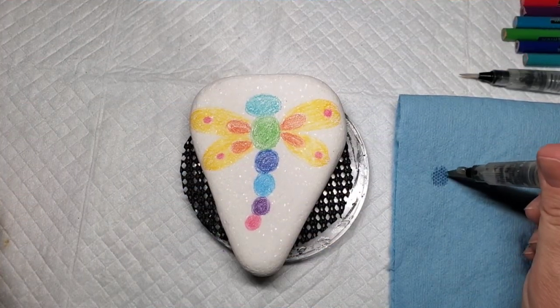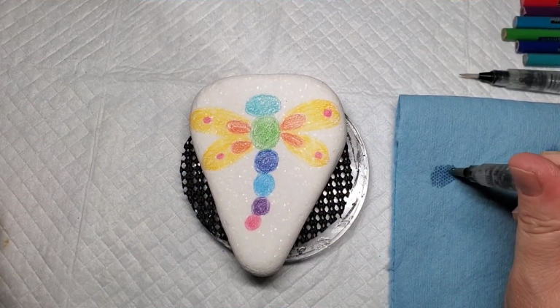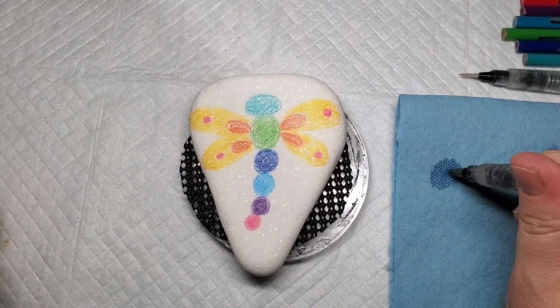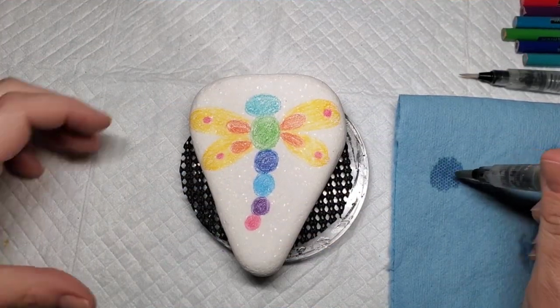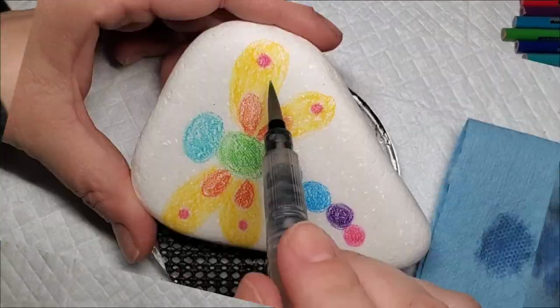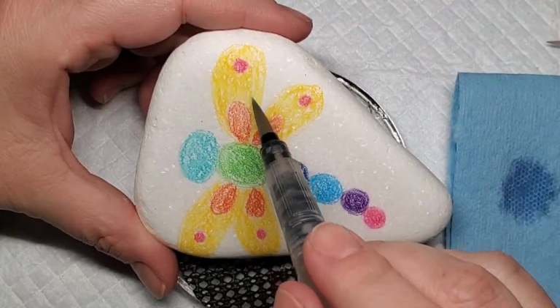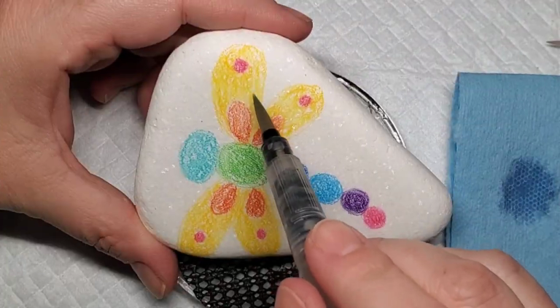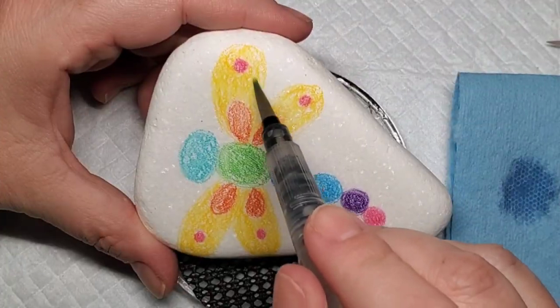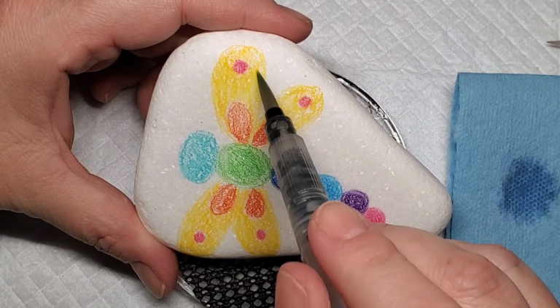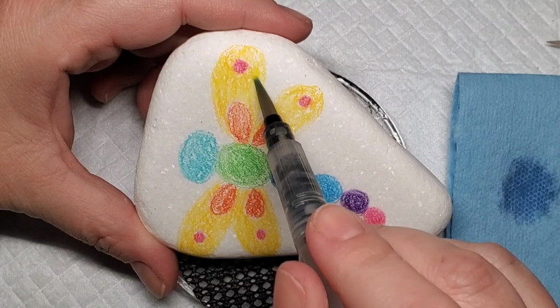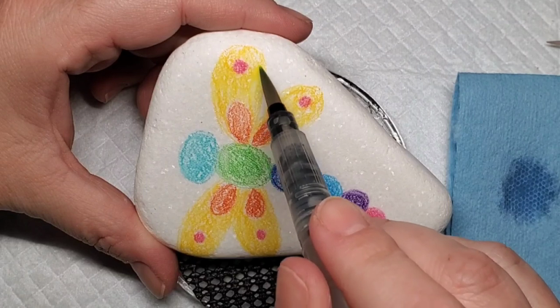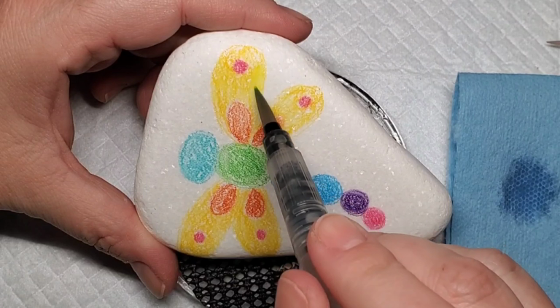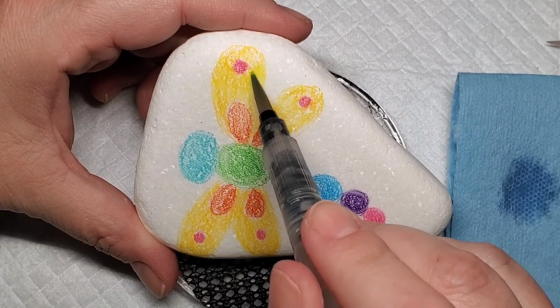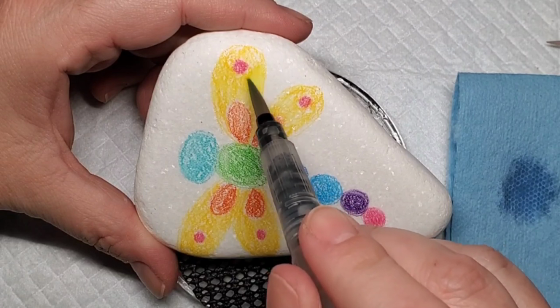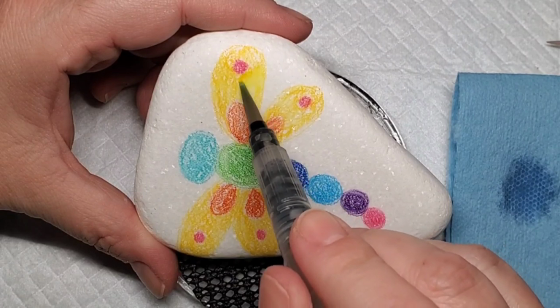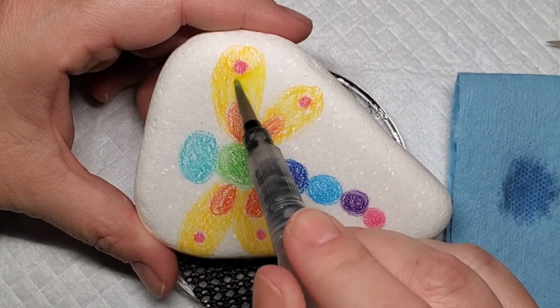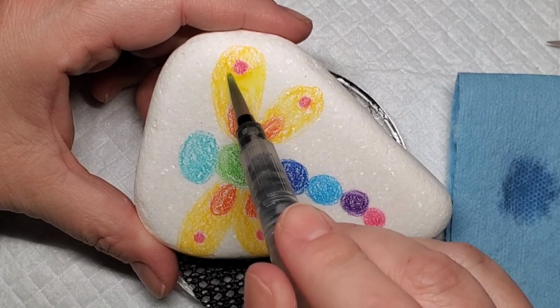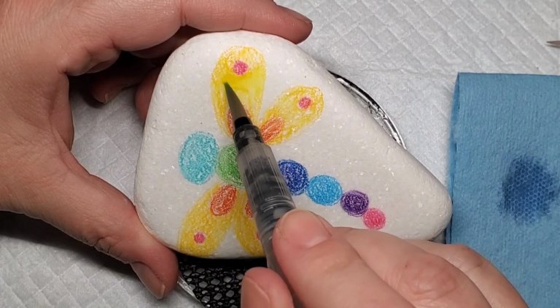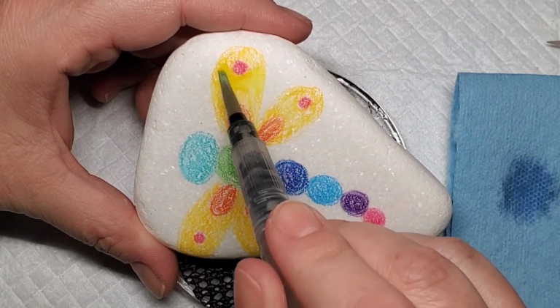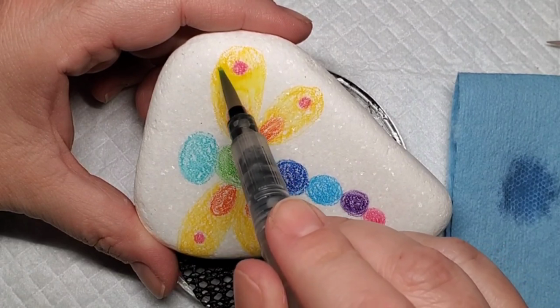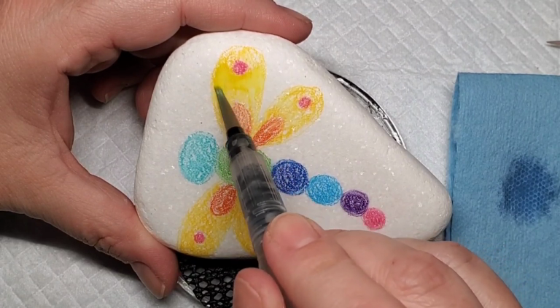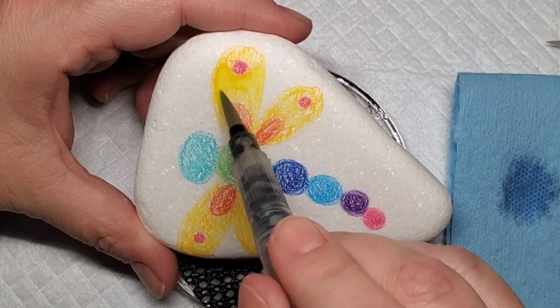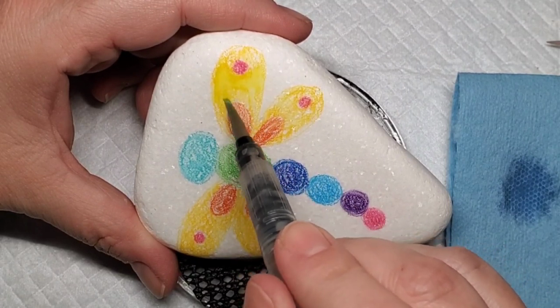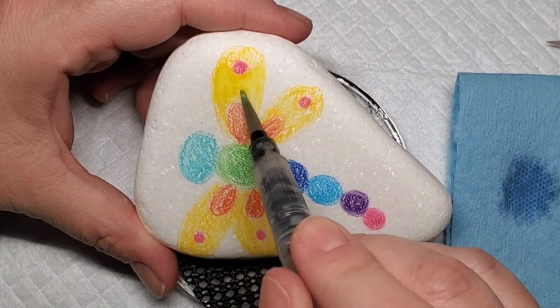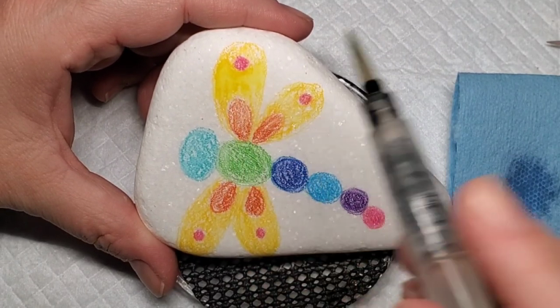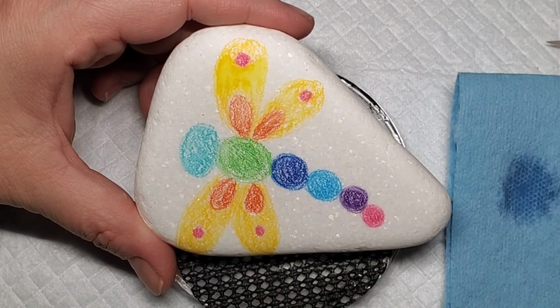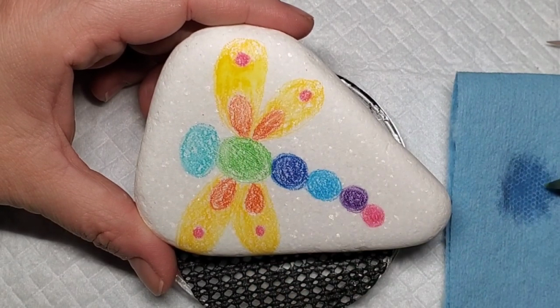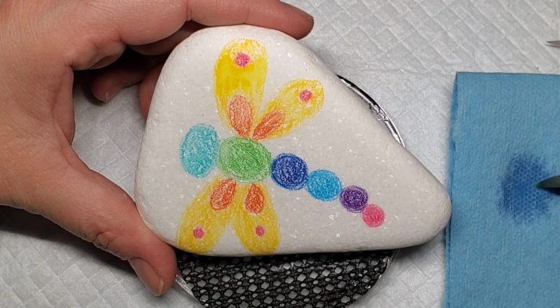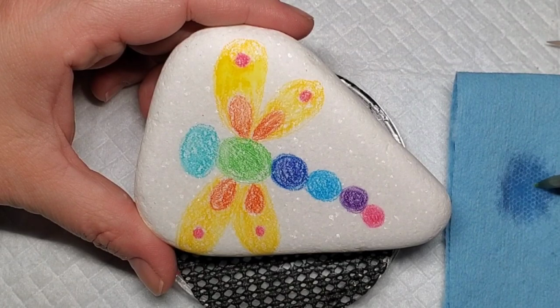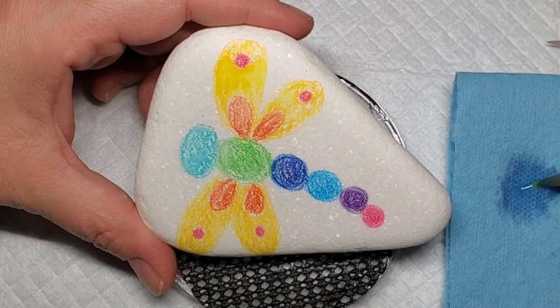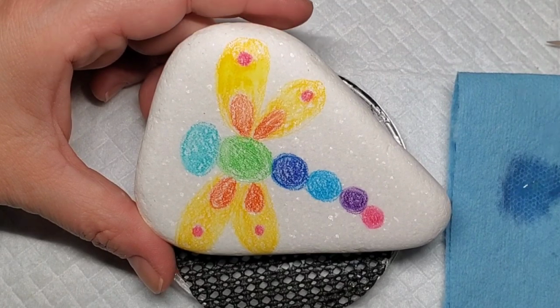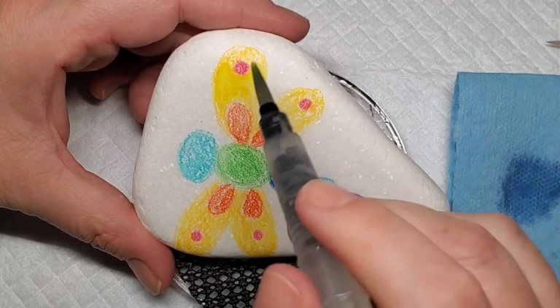You can squeeze out a little bit of water, utilize a paper towel, and then take that wet brush tip to the areas where you colored with the watercolor pencil.